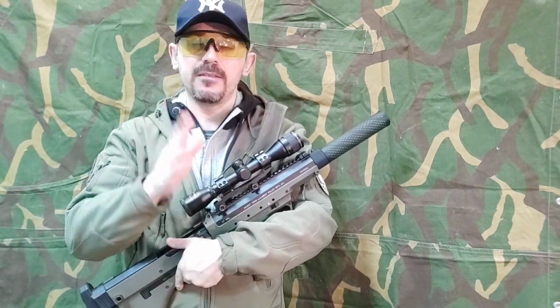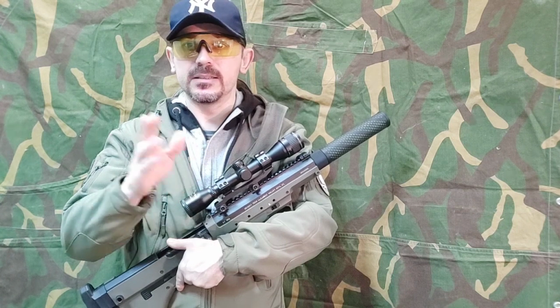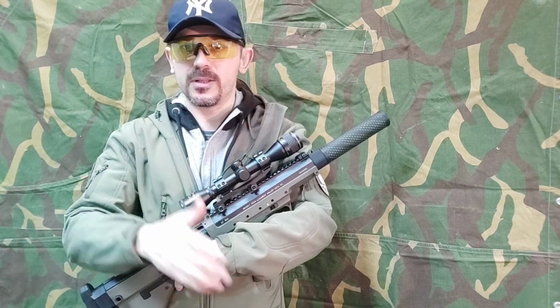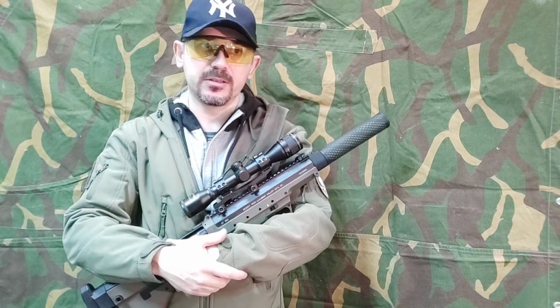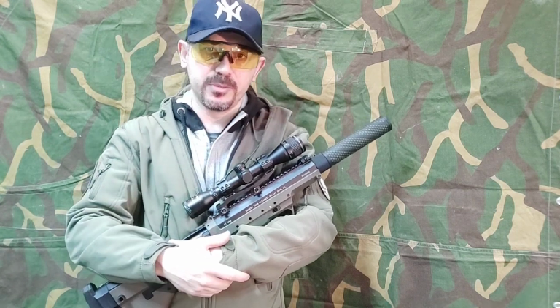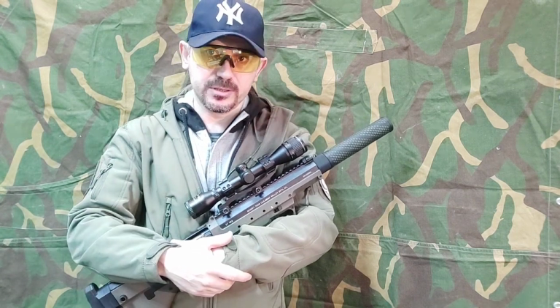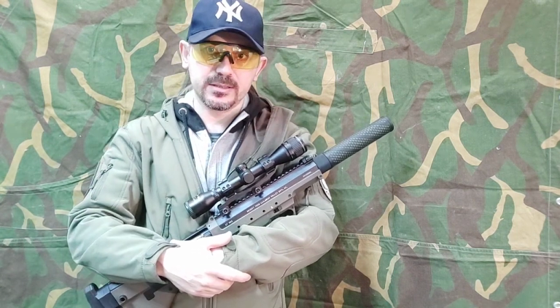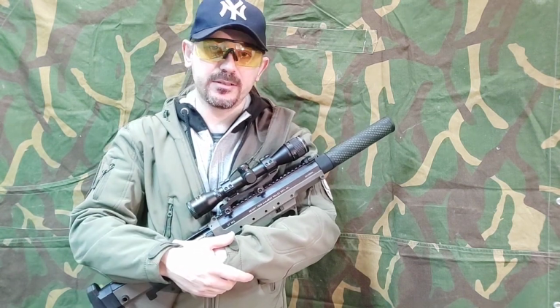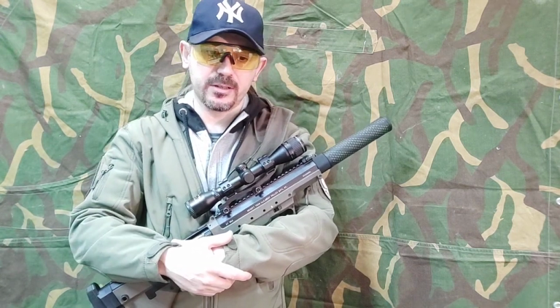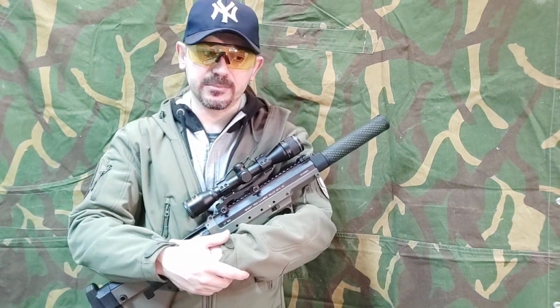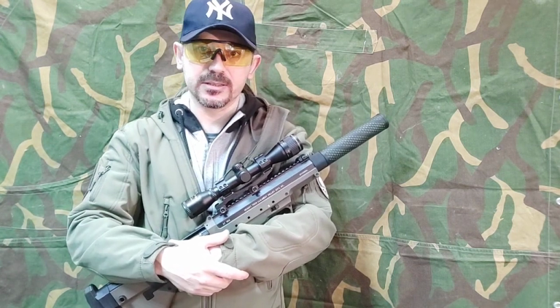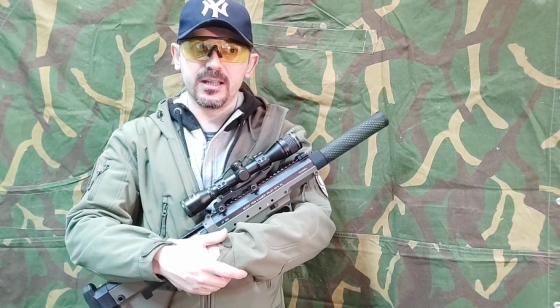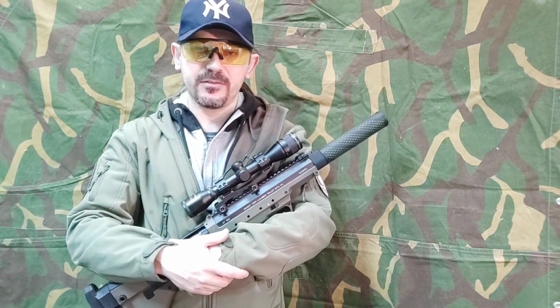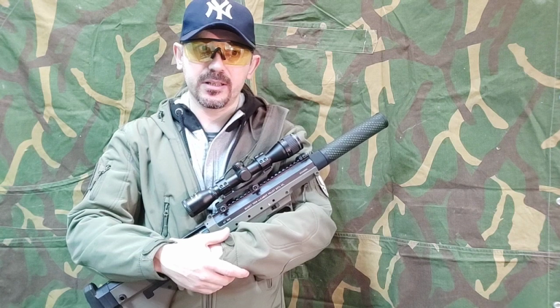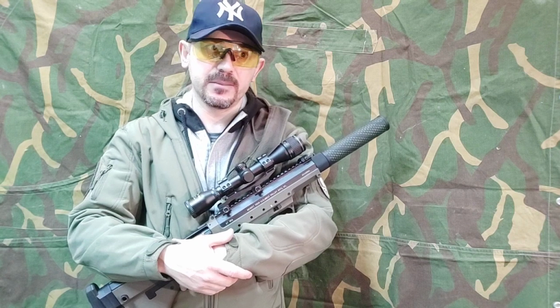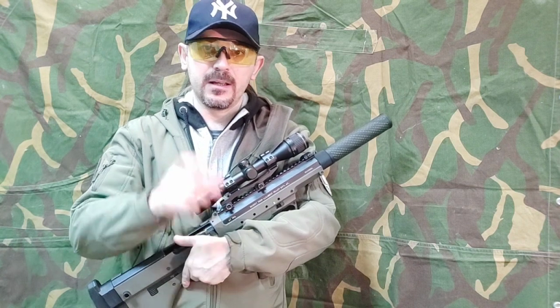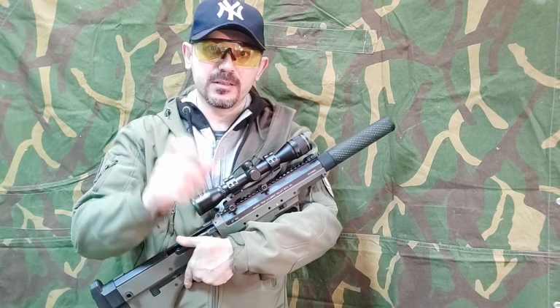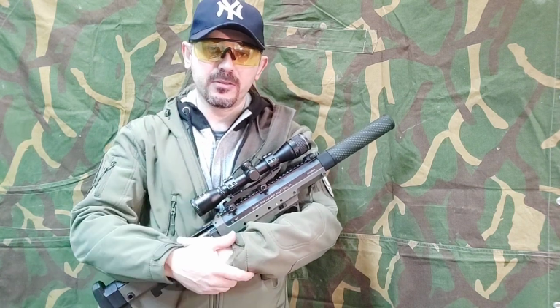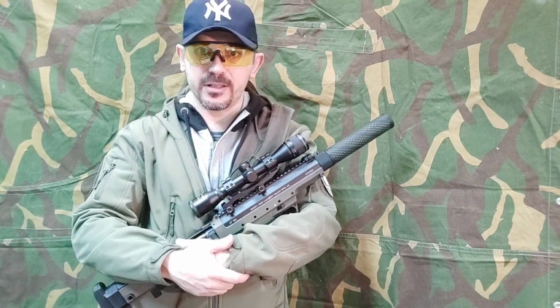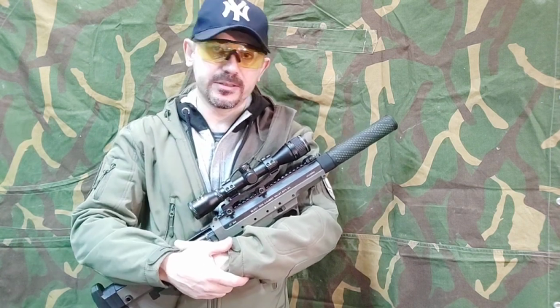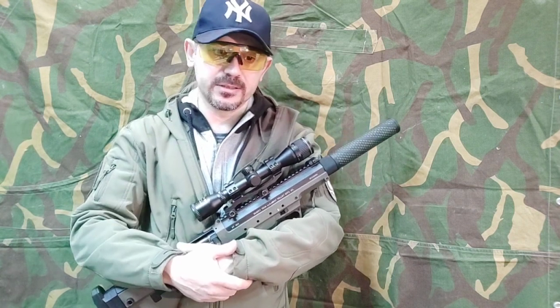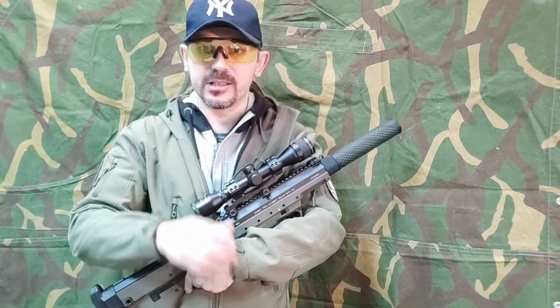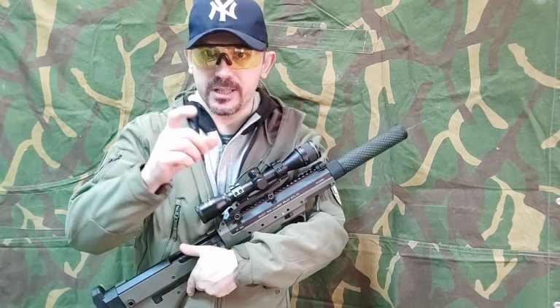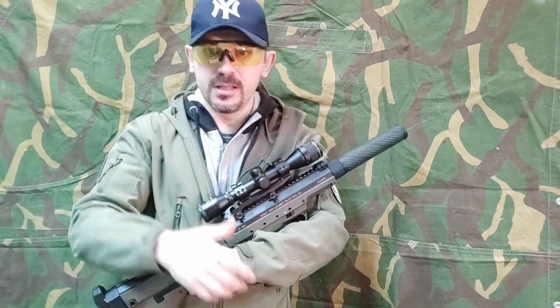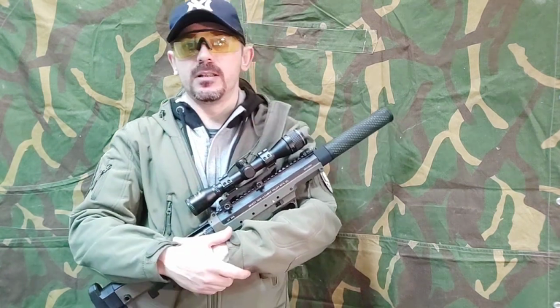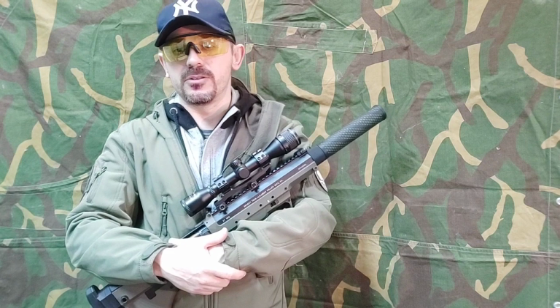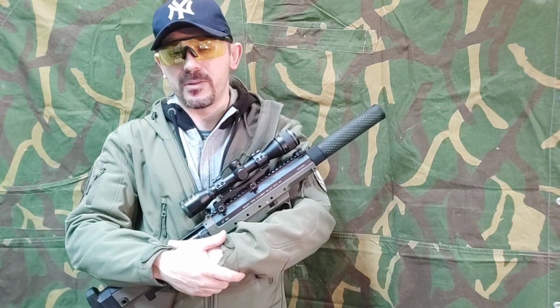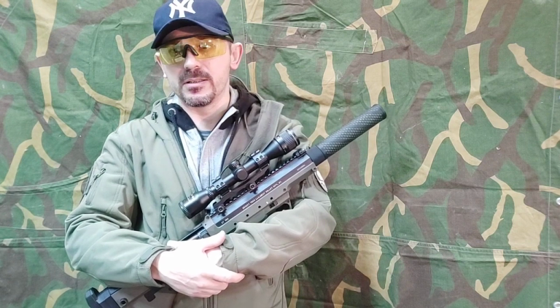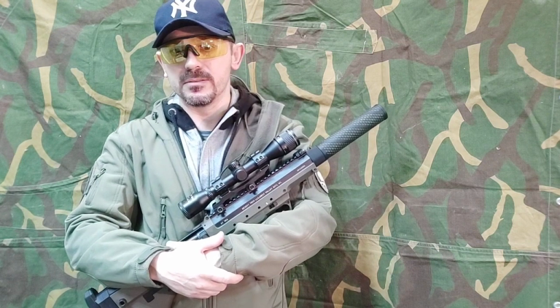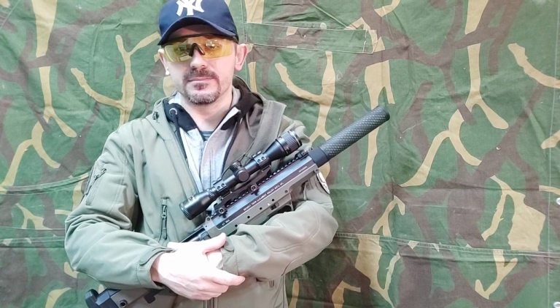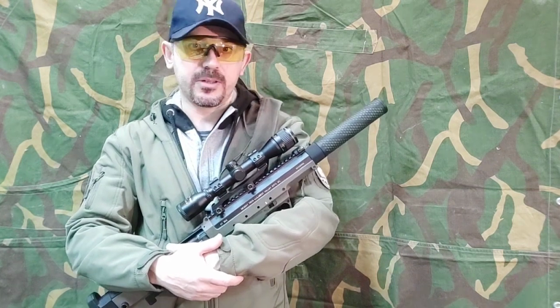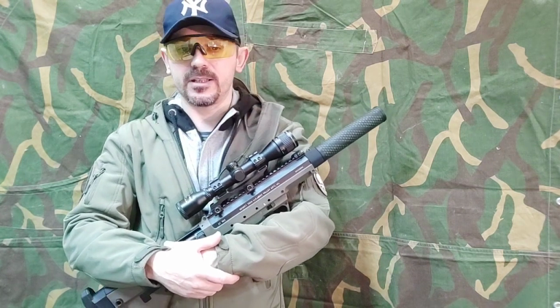FPS and 0.20 is okay to be used just in AEG rifles because AEG rifles have a limited volume of air in their cylinders, so they cannot create such joule creep like sniper rifles can.